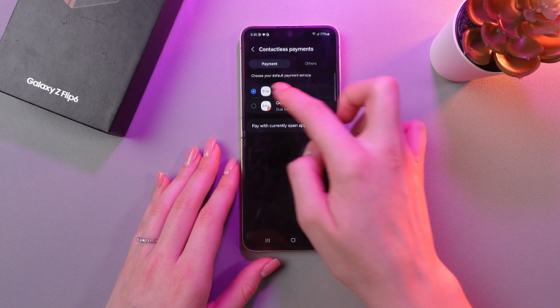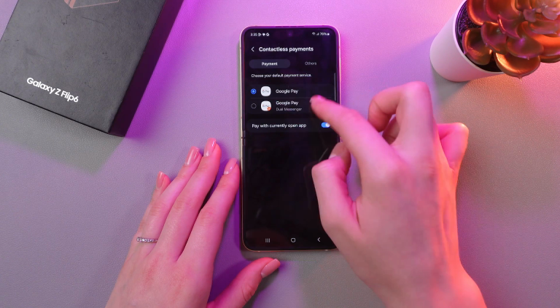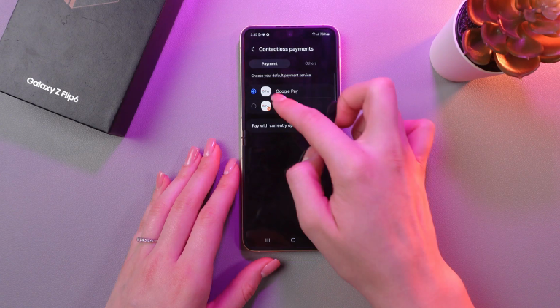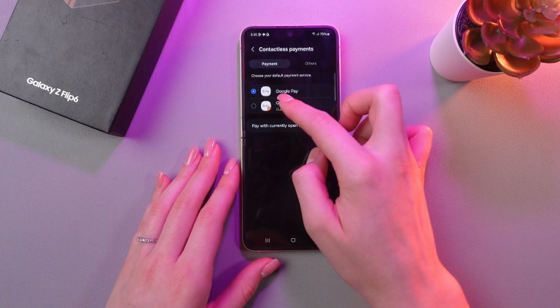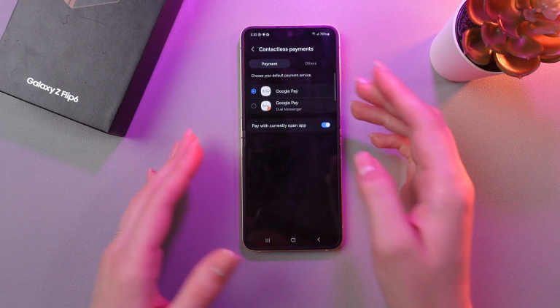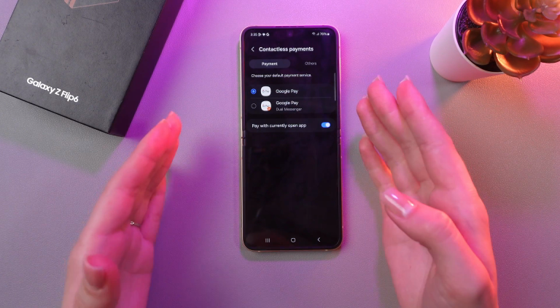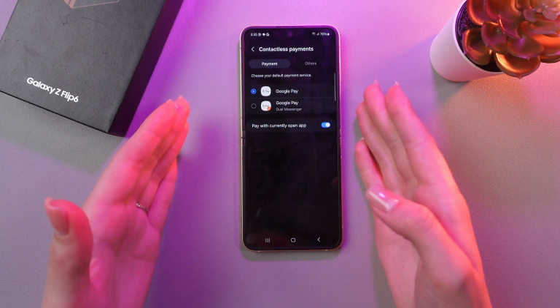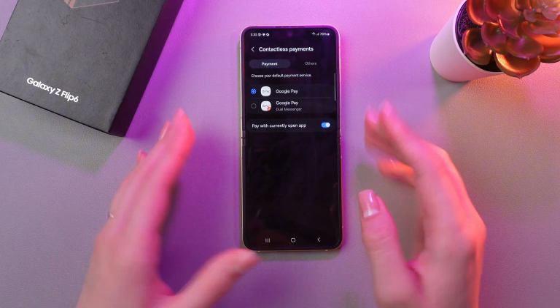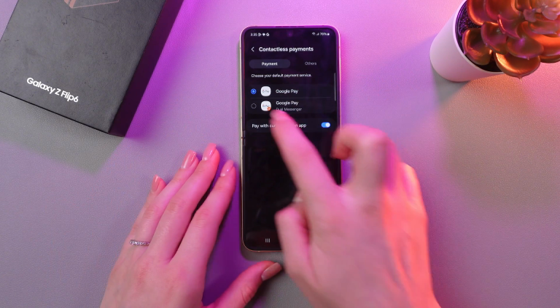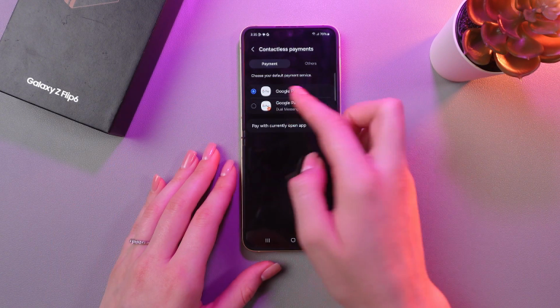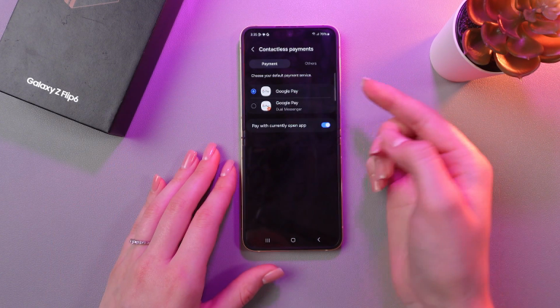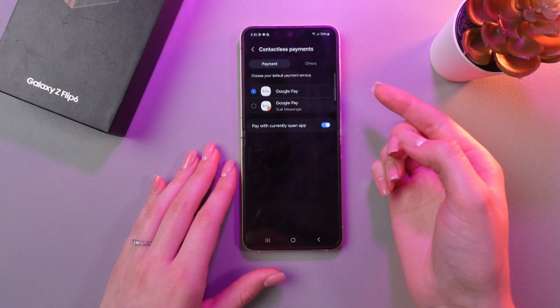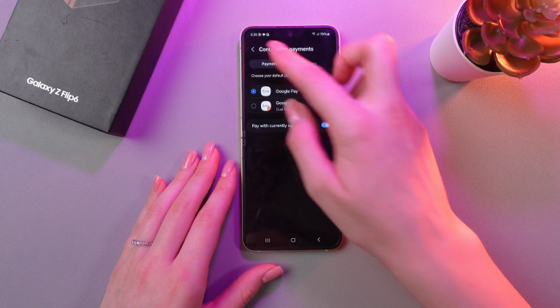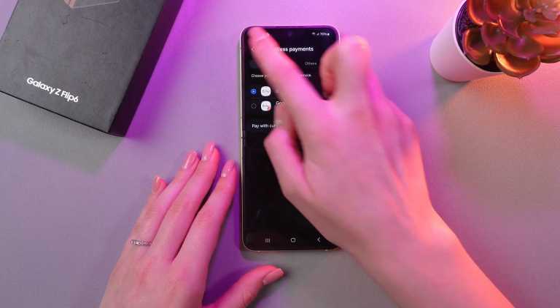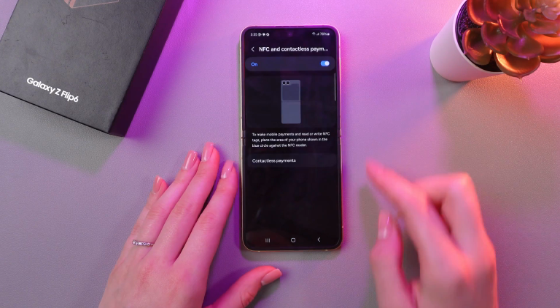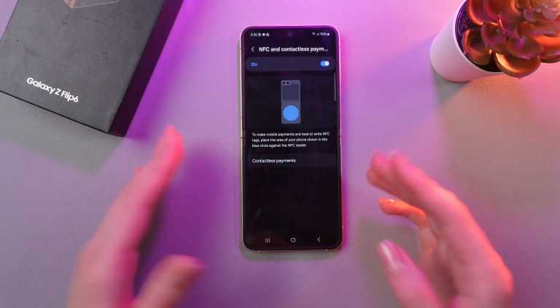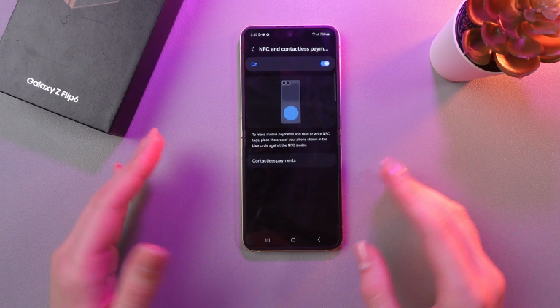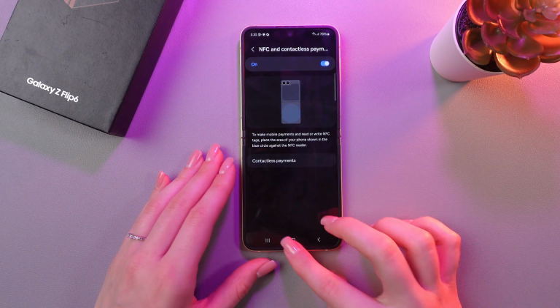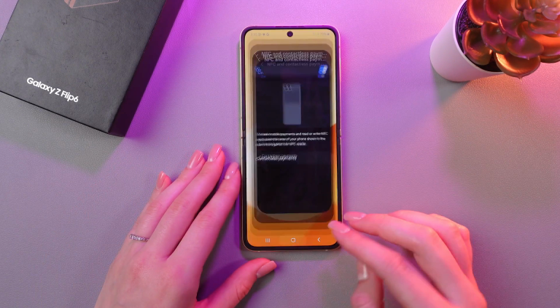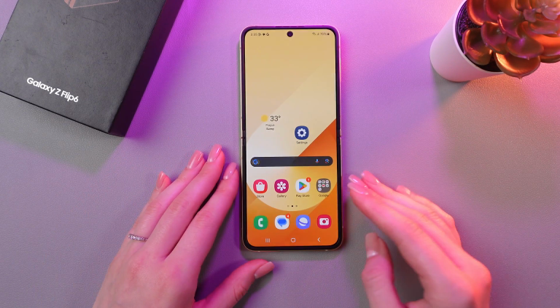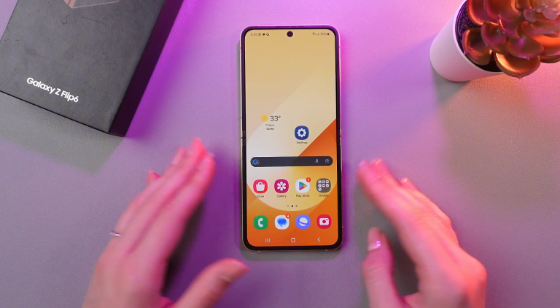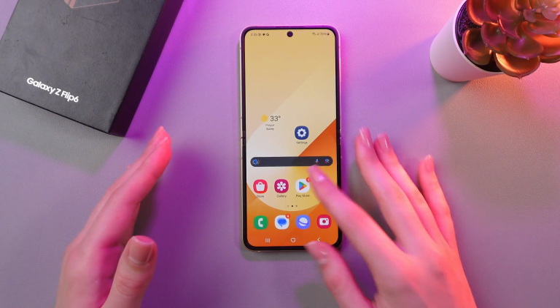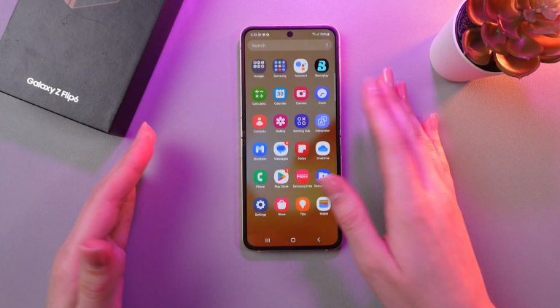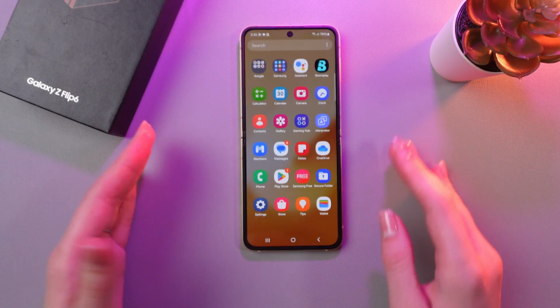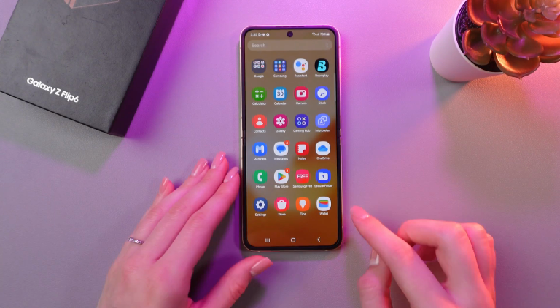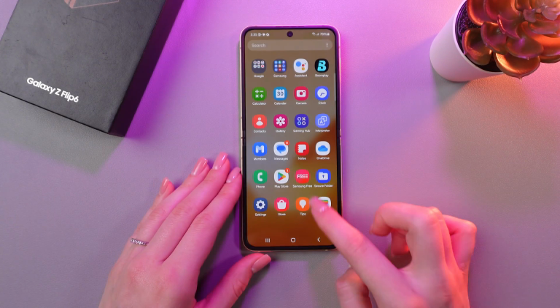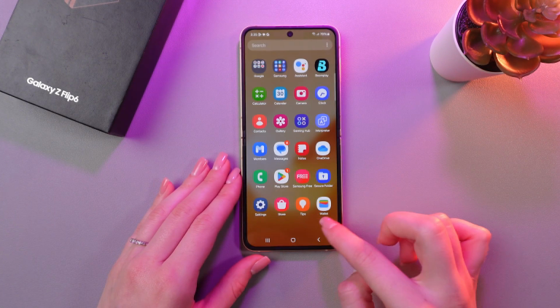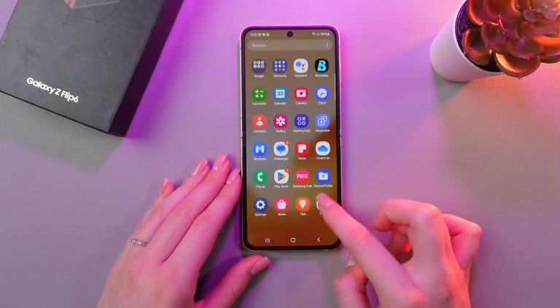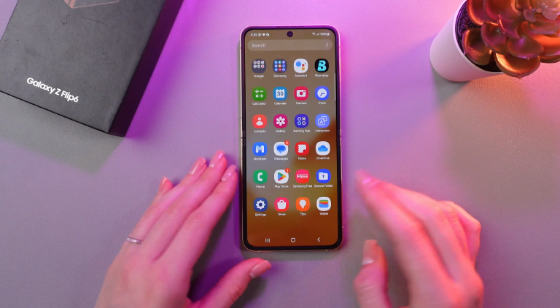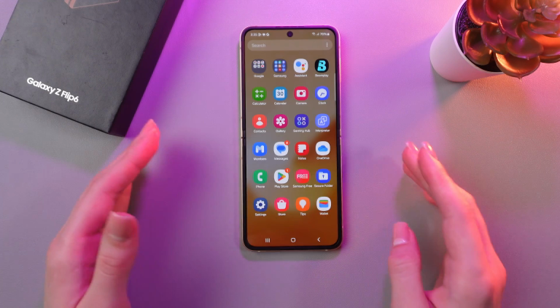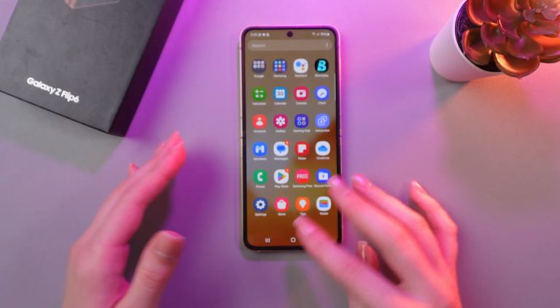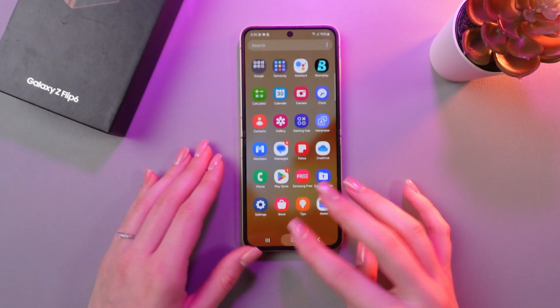Just tap on the switcher to enable it. Here you can choose the type of contactless payments — either Google Pay, or if you have Samsung Pay, you can choose that option as well.